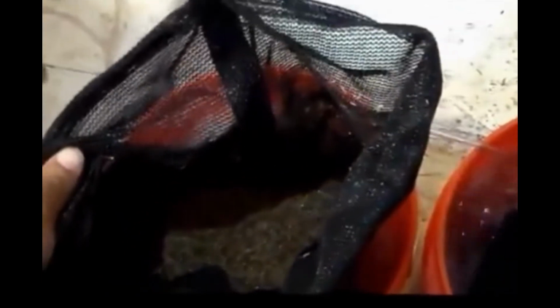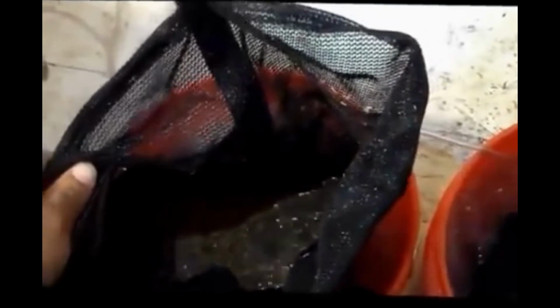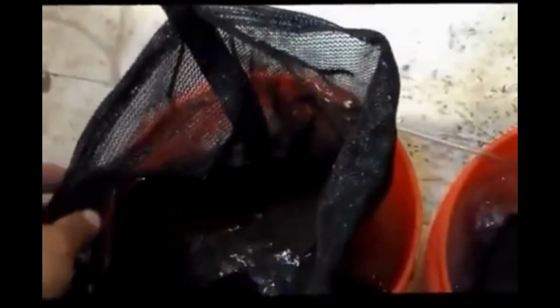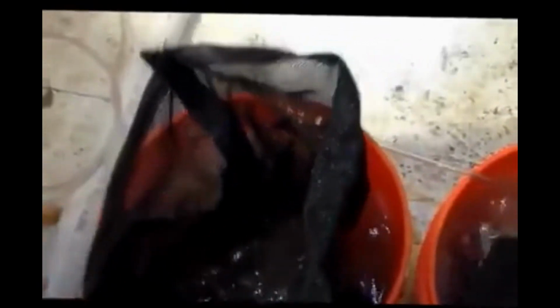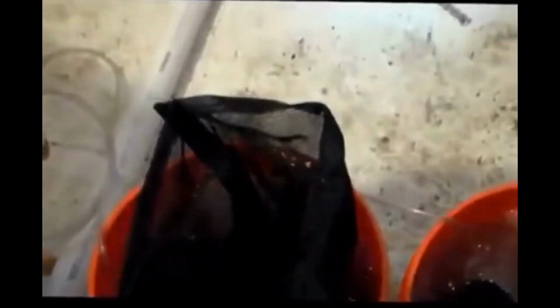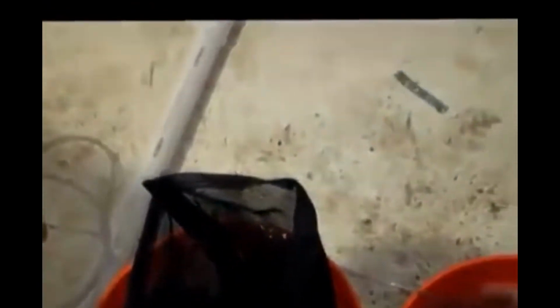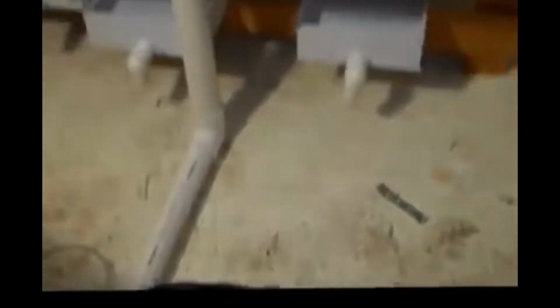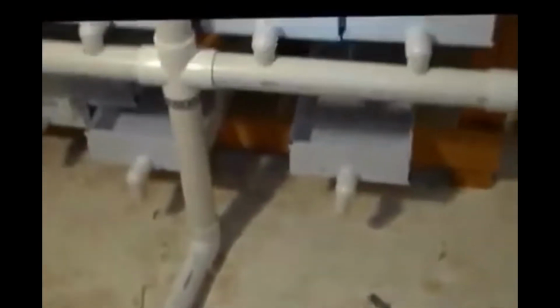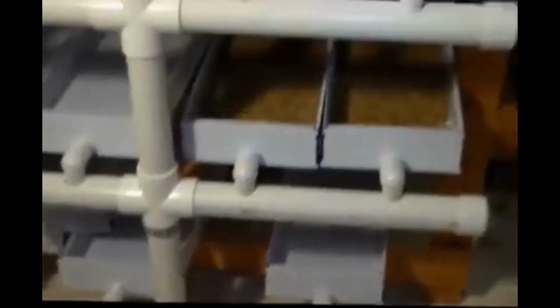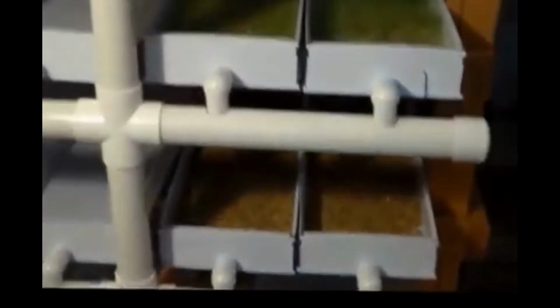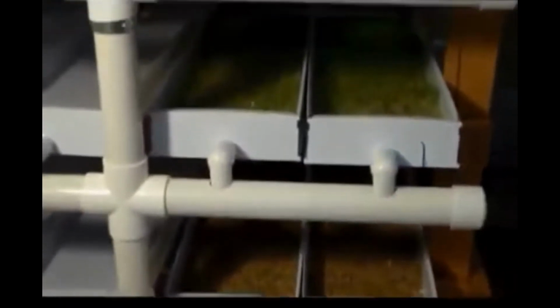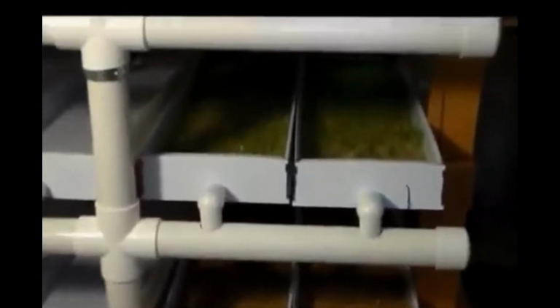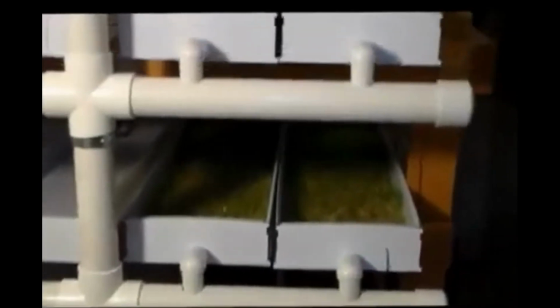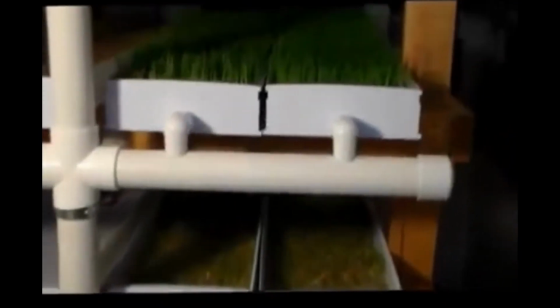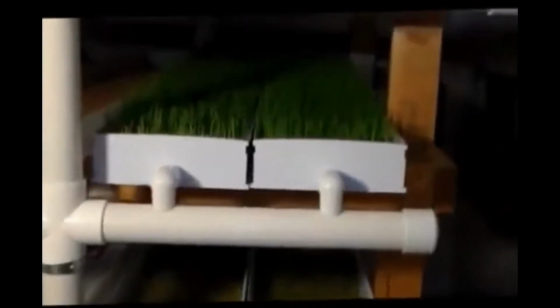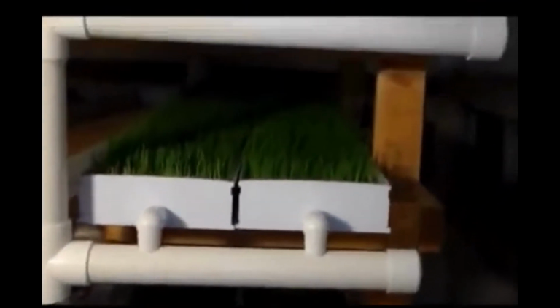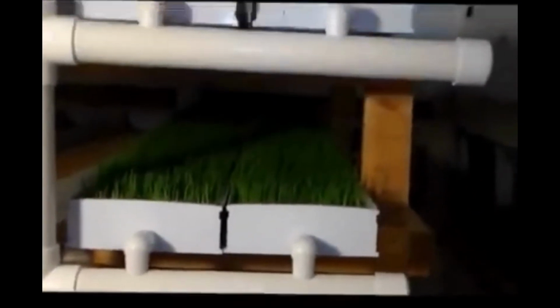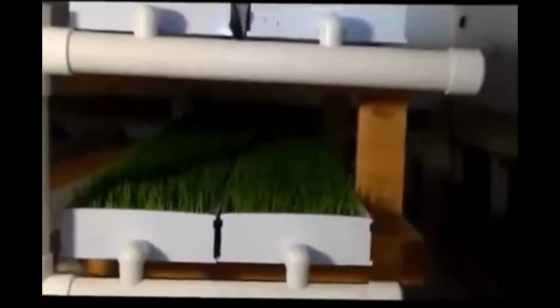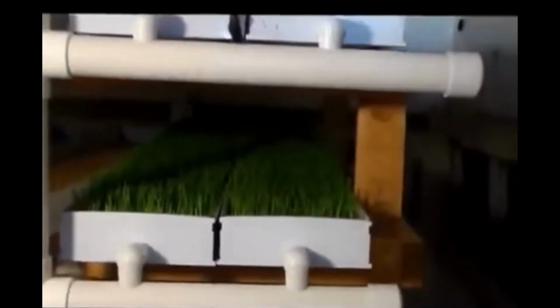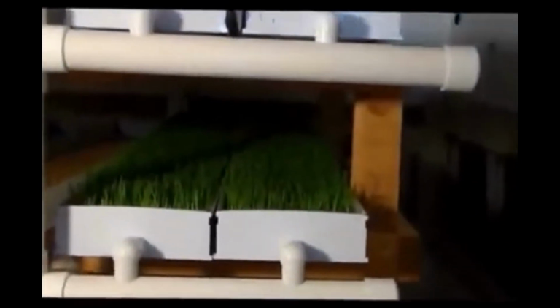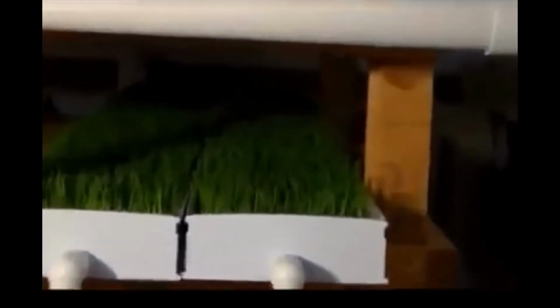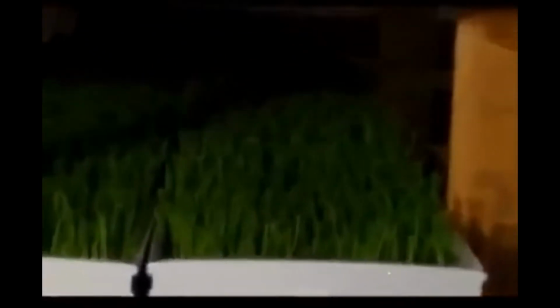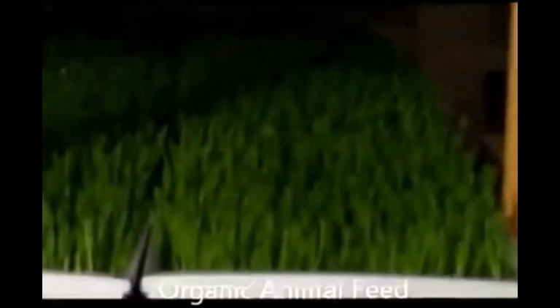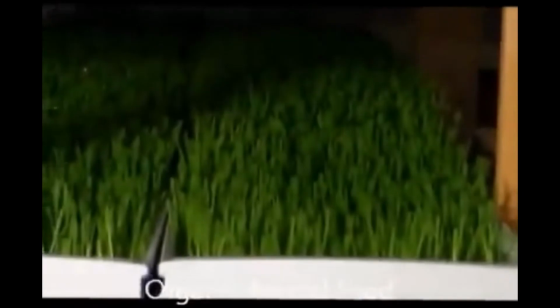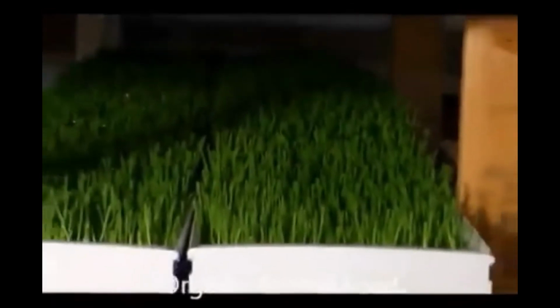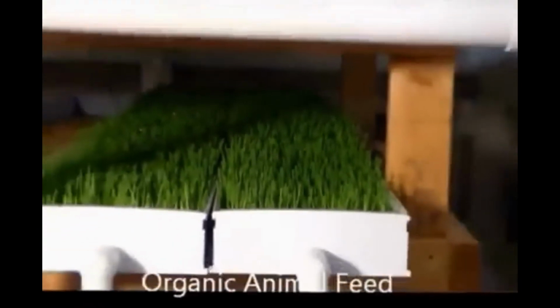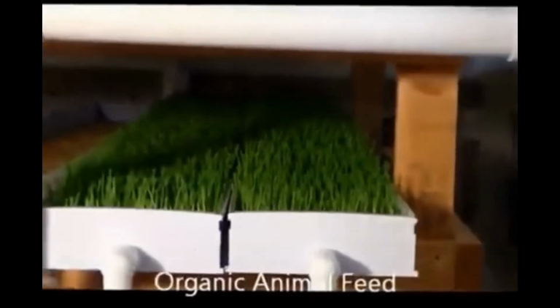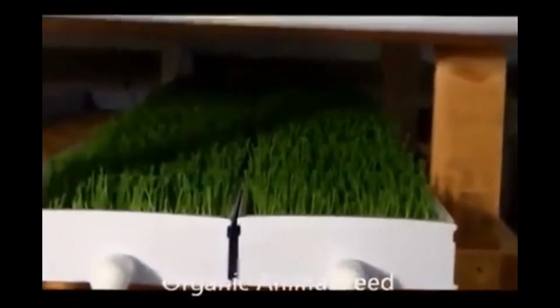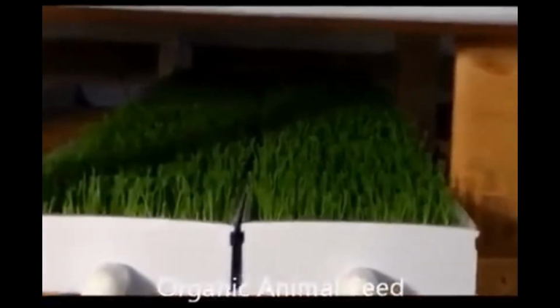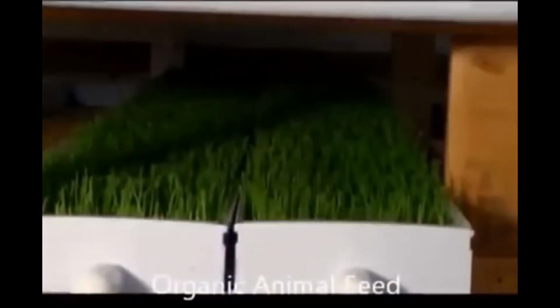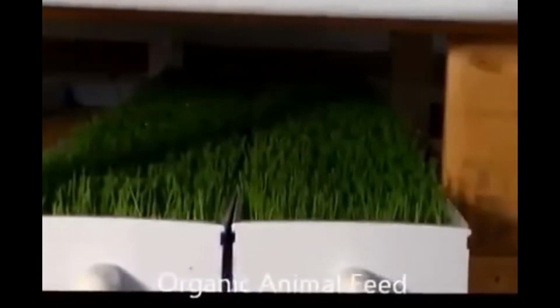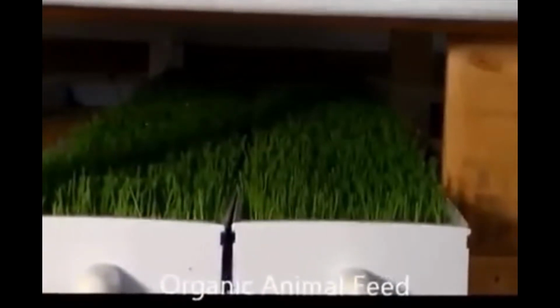This is from an organic seed, certified. Once we plant the seed daily in these hydroponic trays, this tray here is about five days old and it'll be going to the rabbits in about two days.